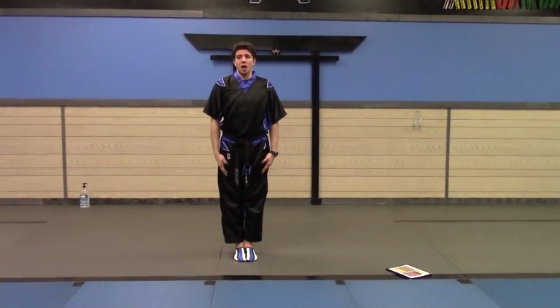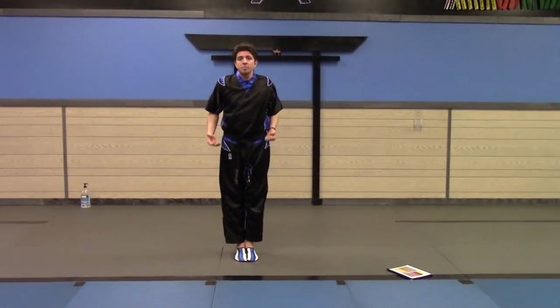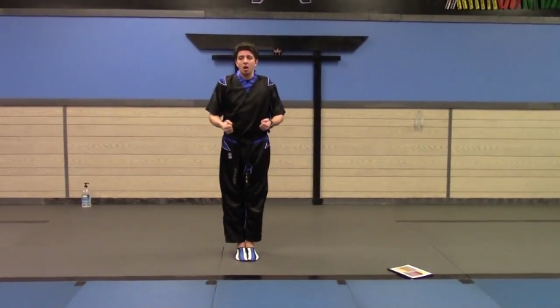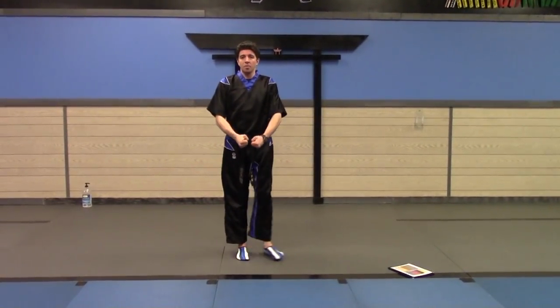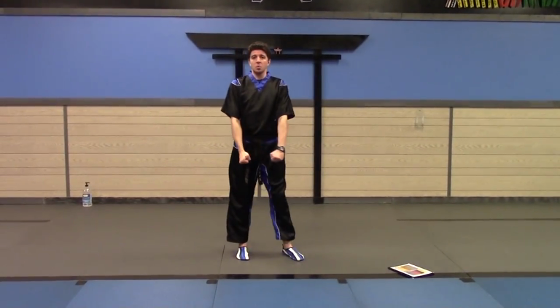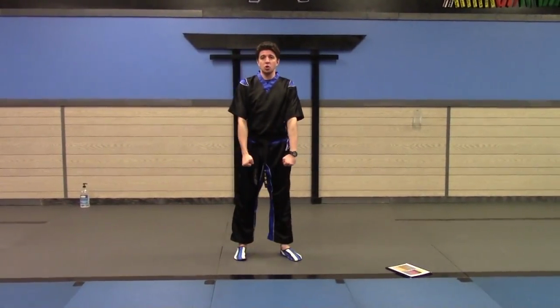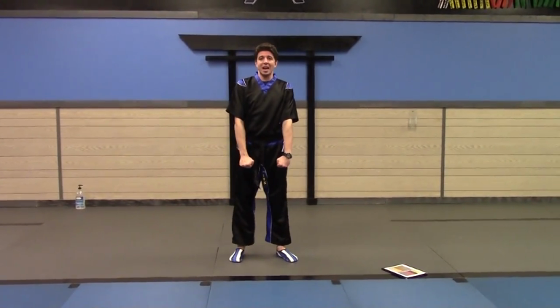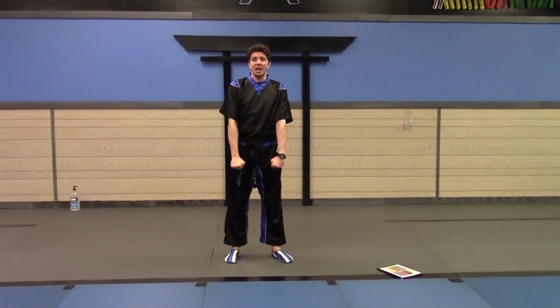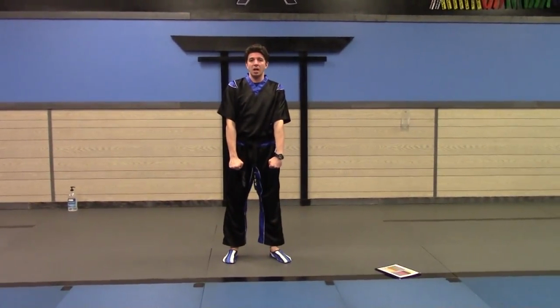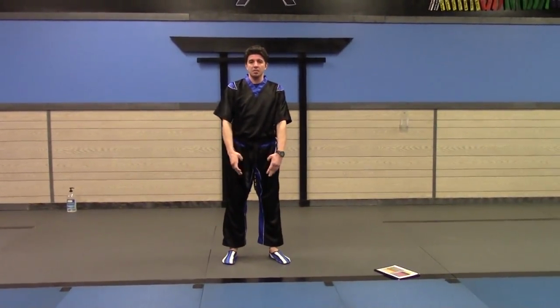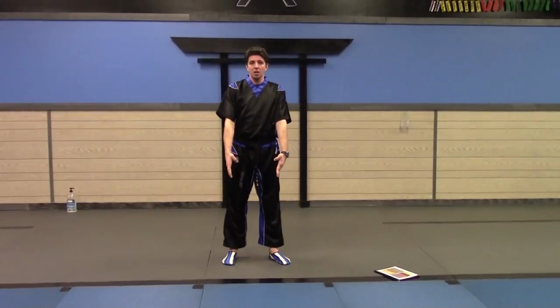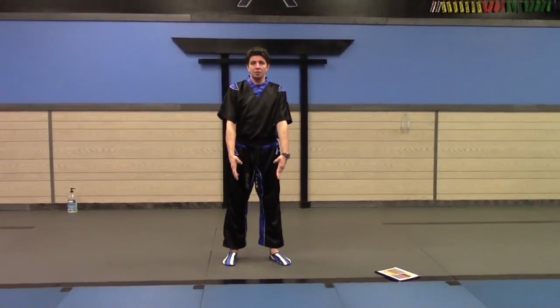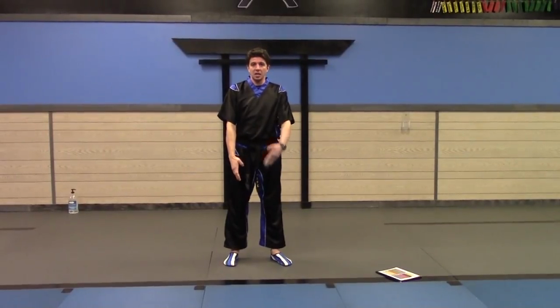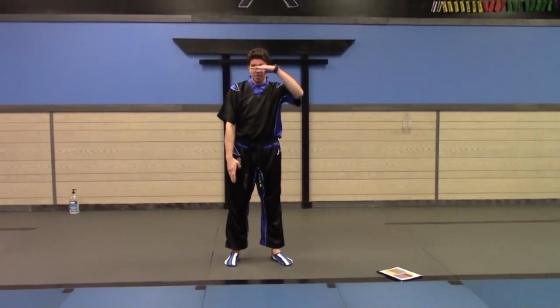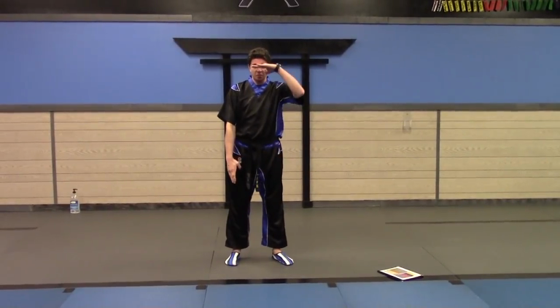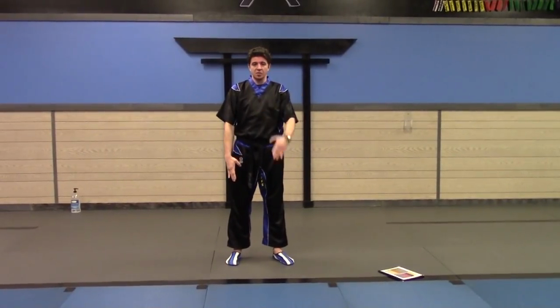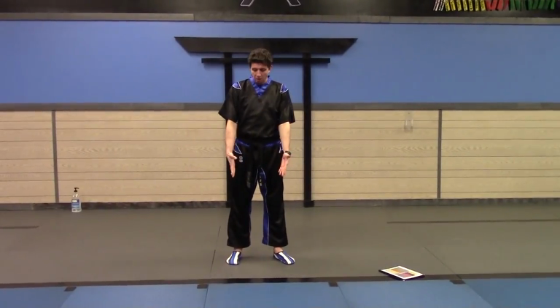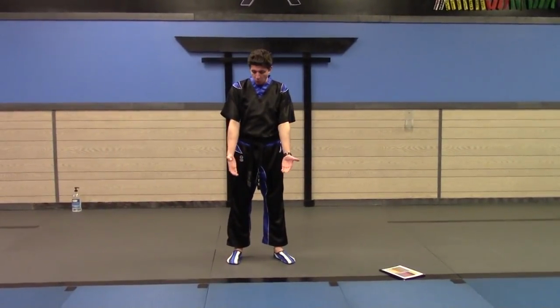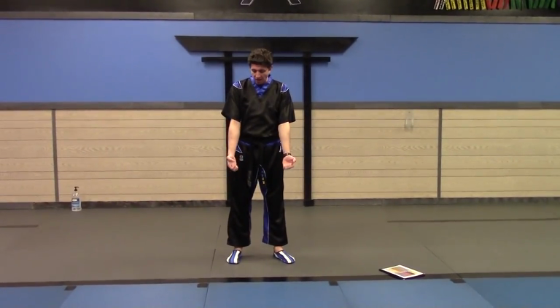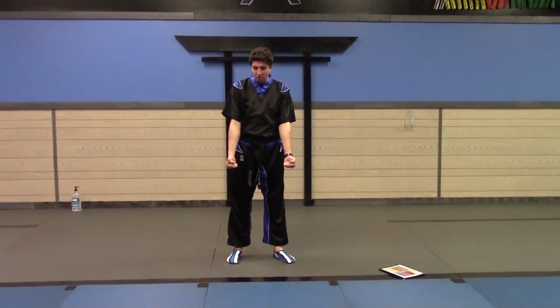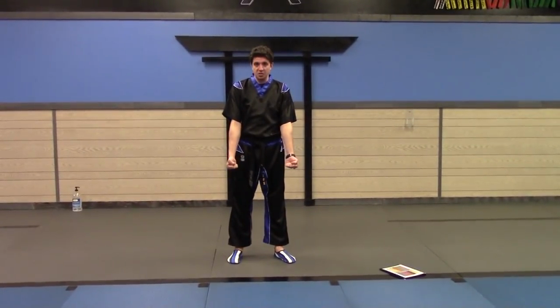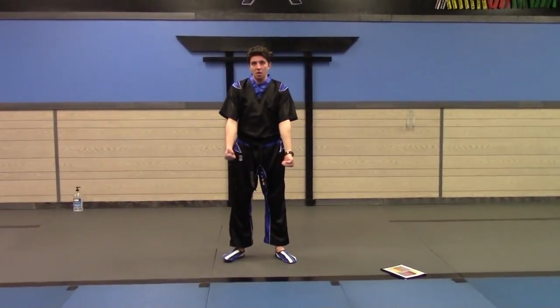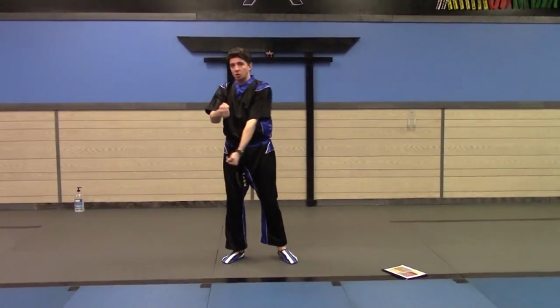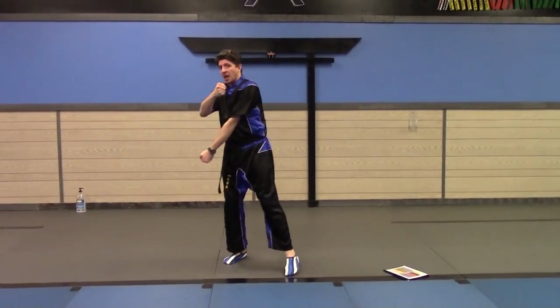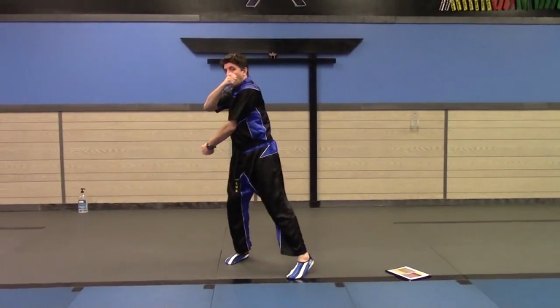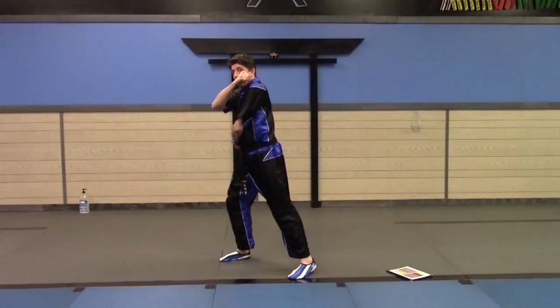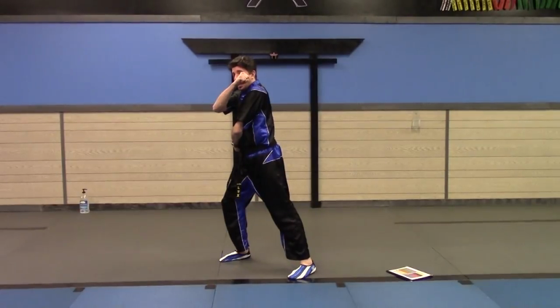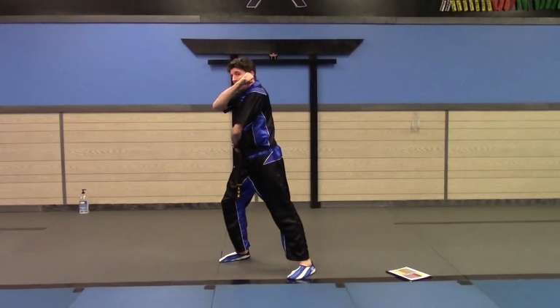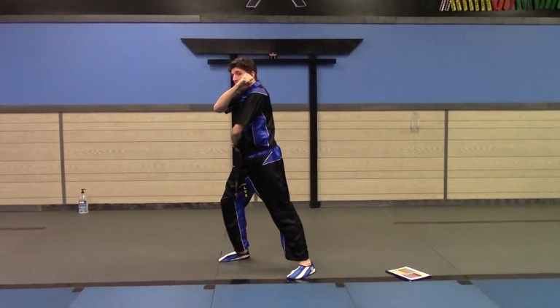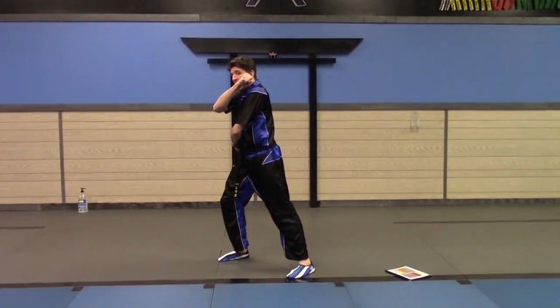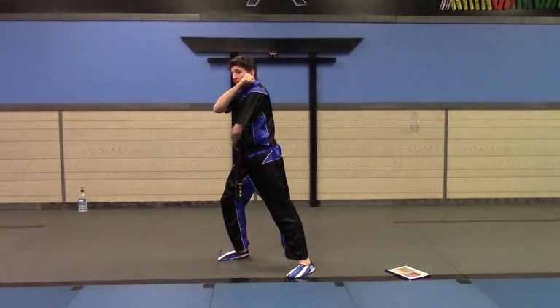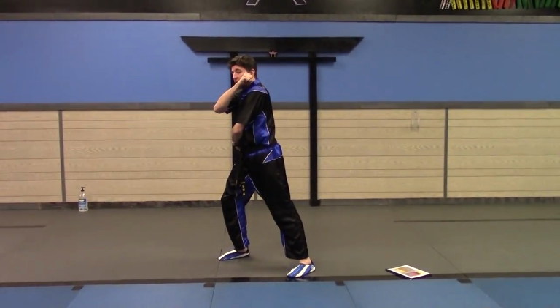Alright, so the first move I'm going to show you guys is a high block, deflecting, protecting your face. First, roll your hands into a fist, put your left hand by your right hip, right hand by your left cheek.